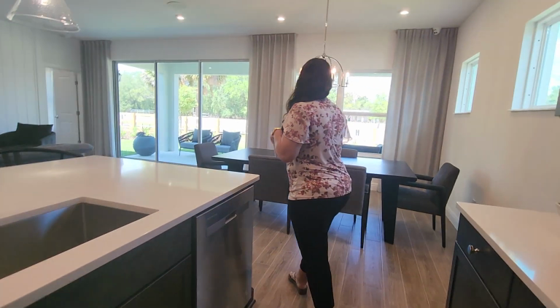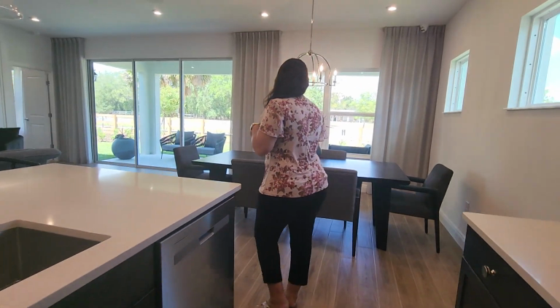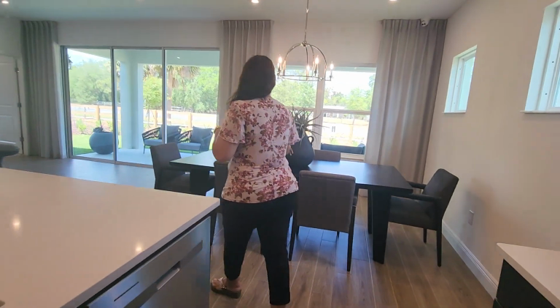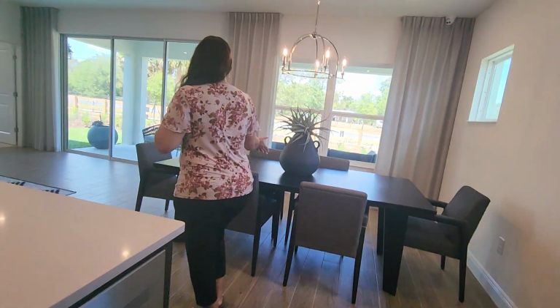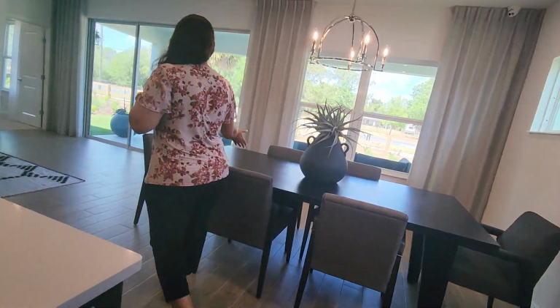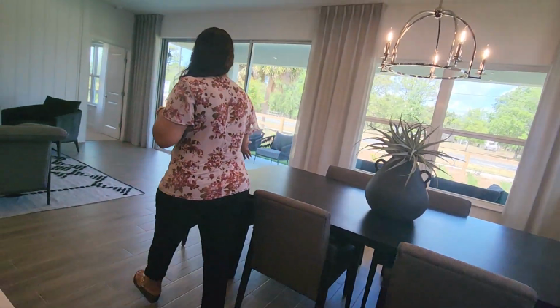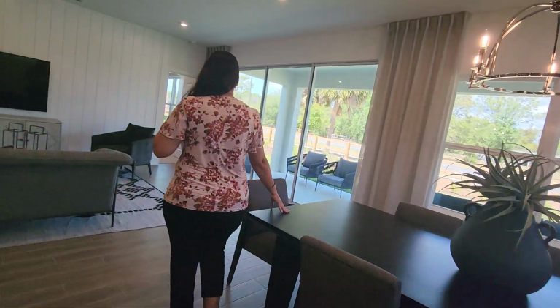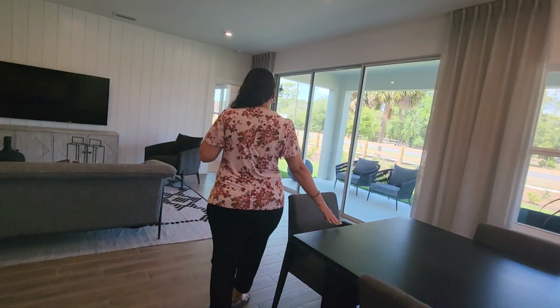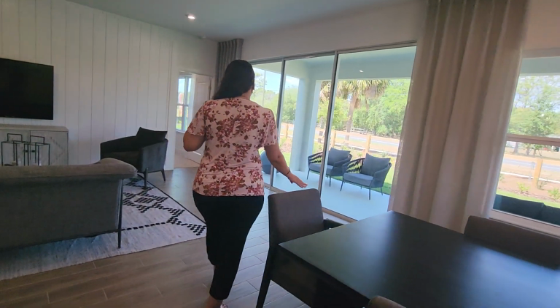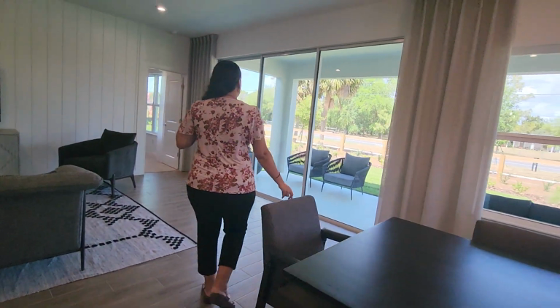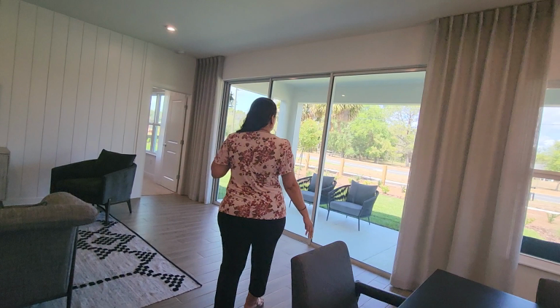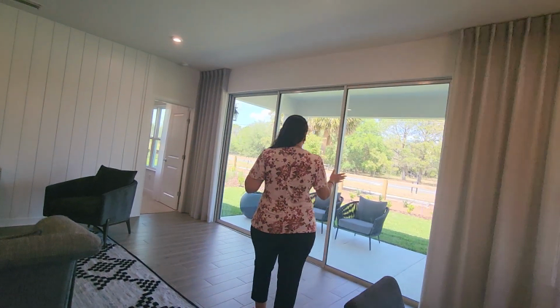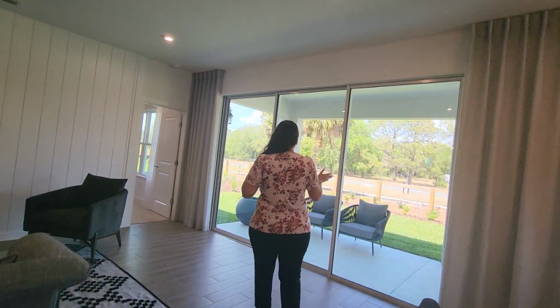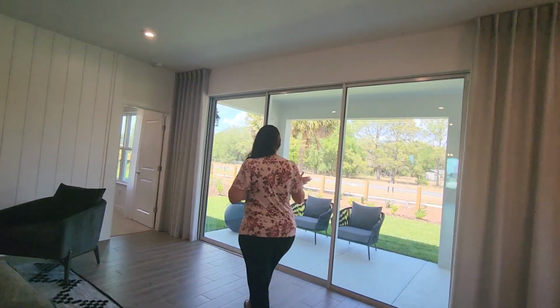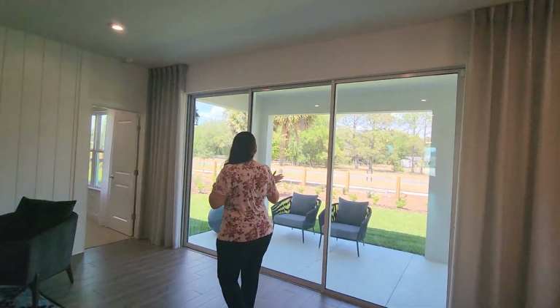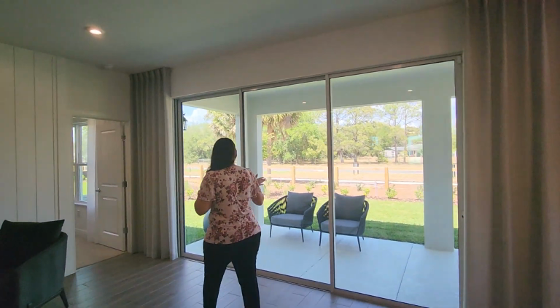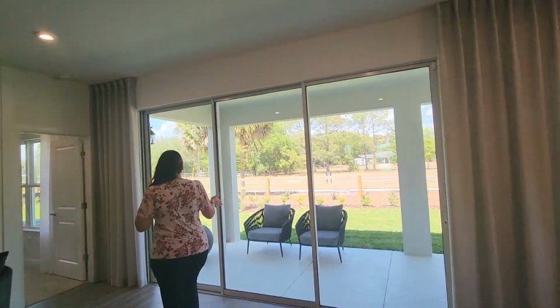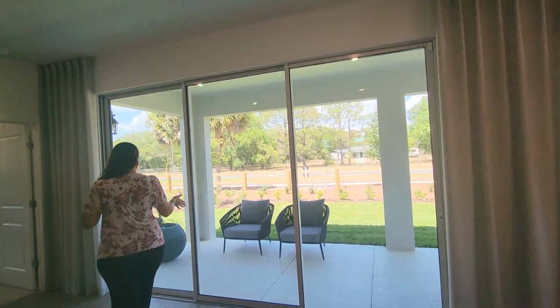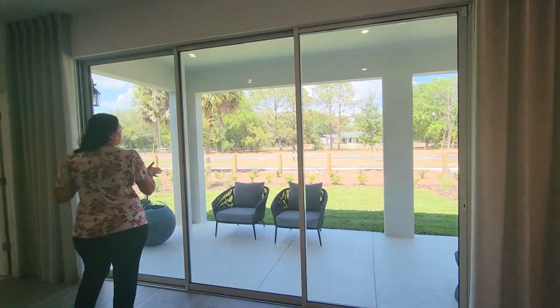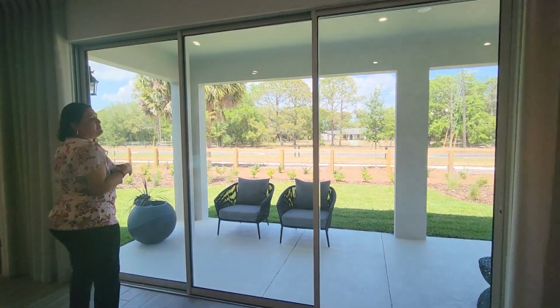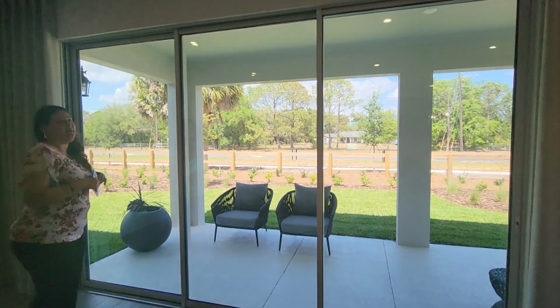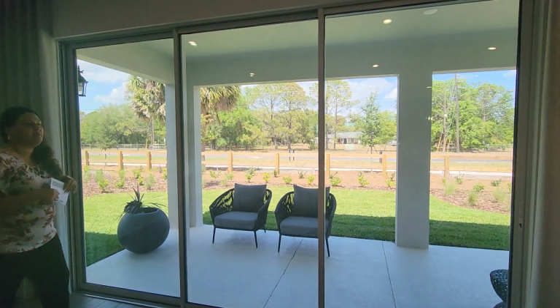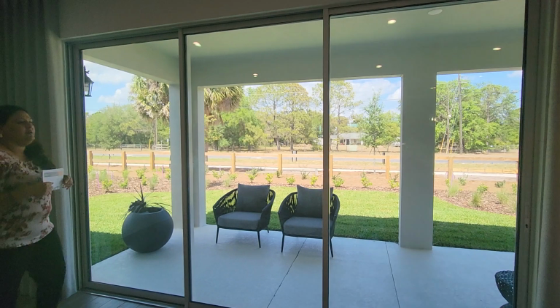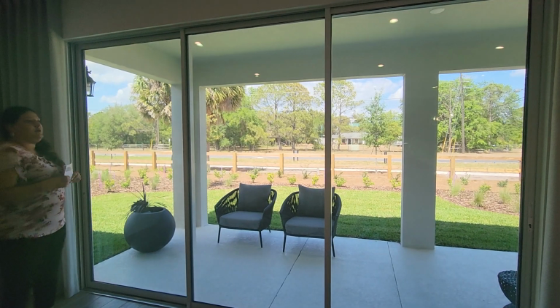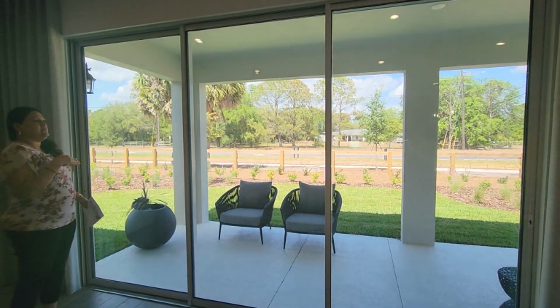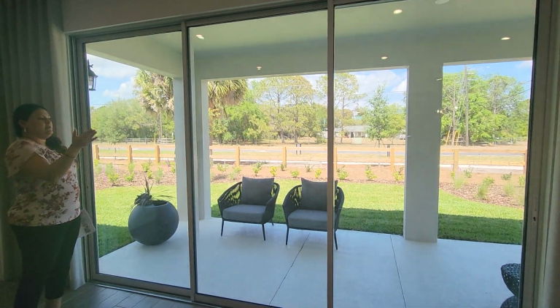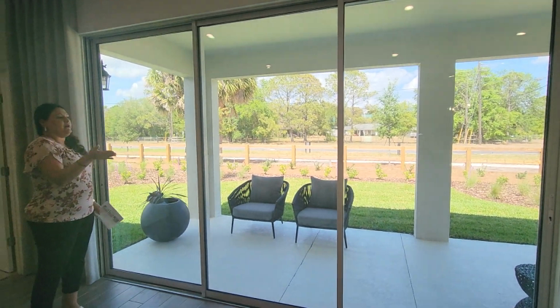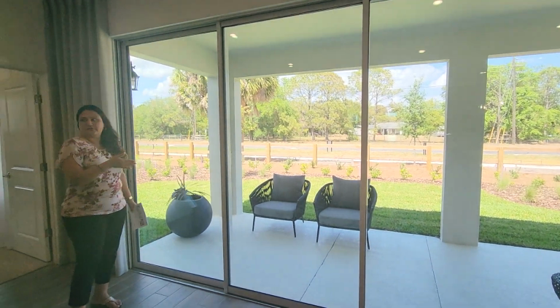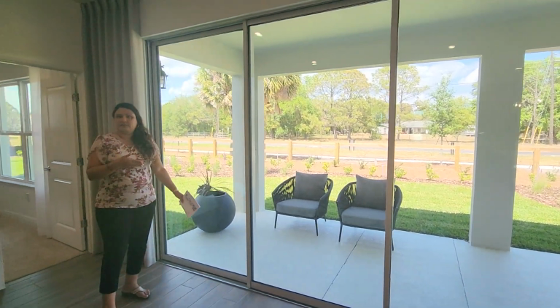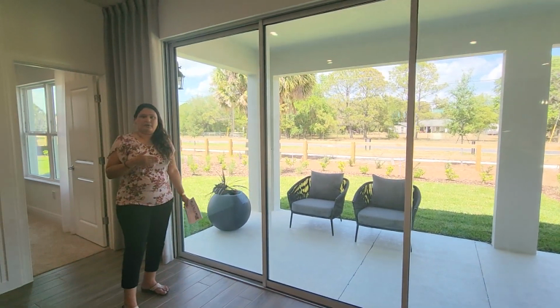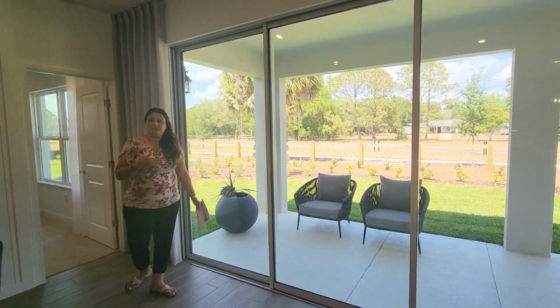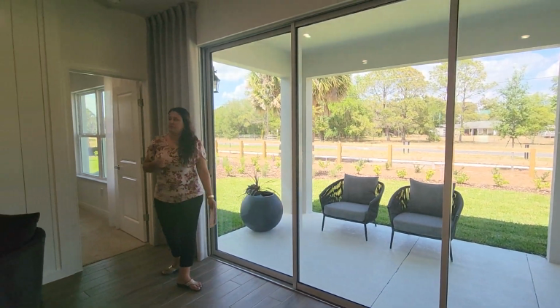You have the larger dining area. The triple sliders are an upgrade — other than that, it will be a double slider — and the extended patio is also another option to upgrade.